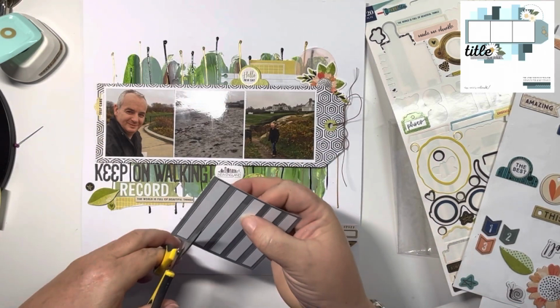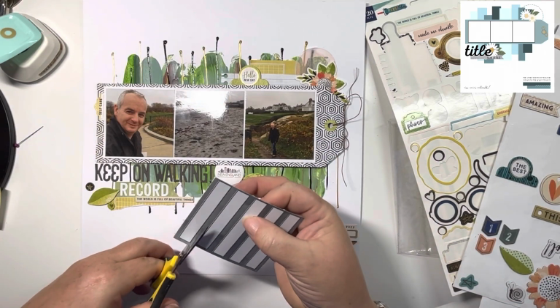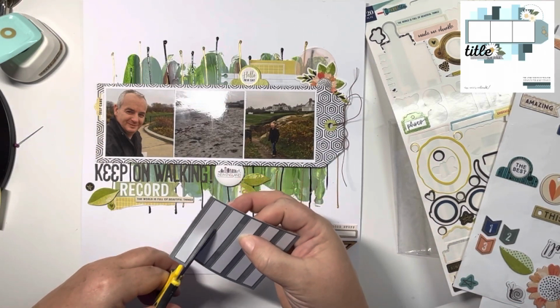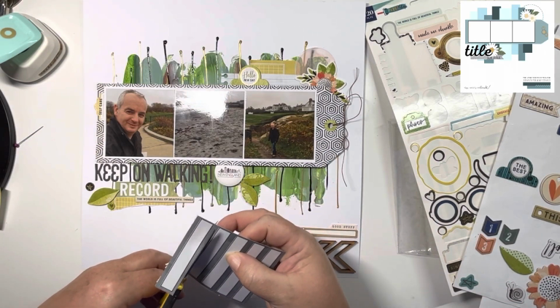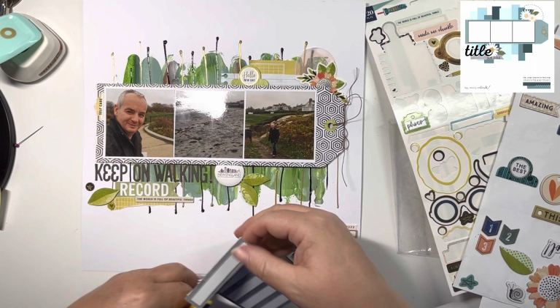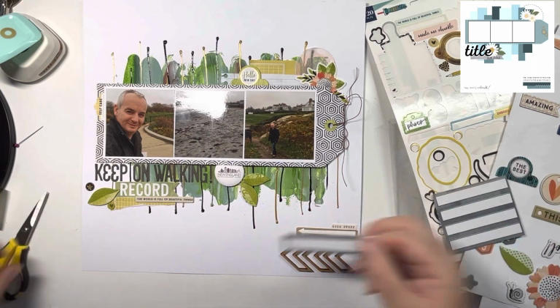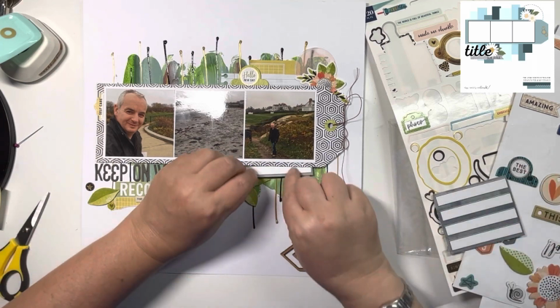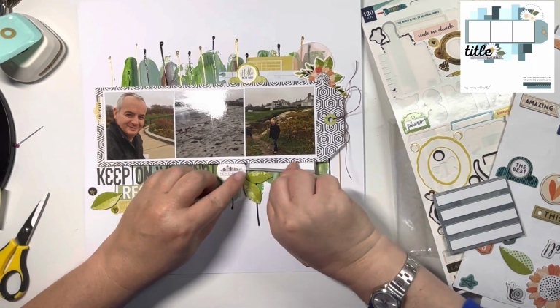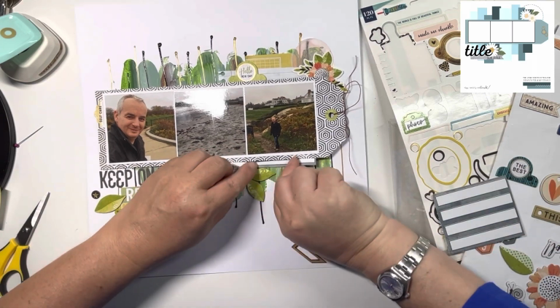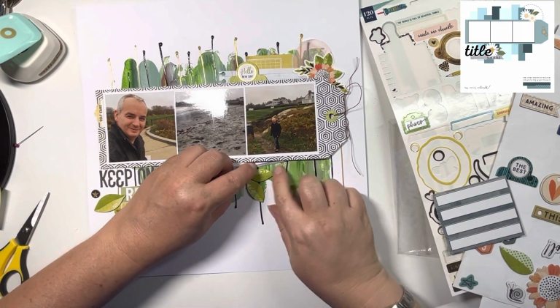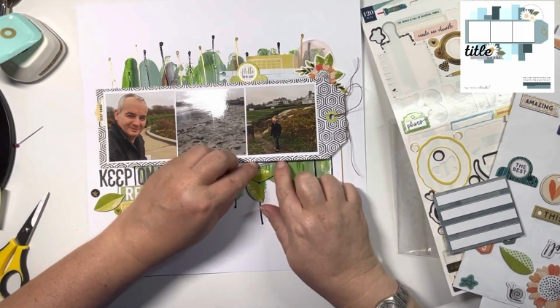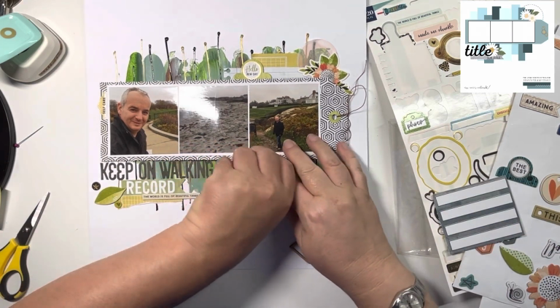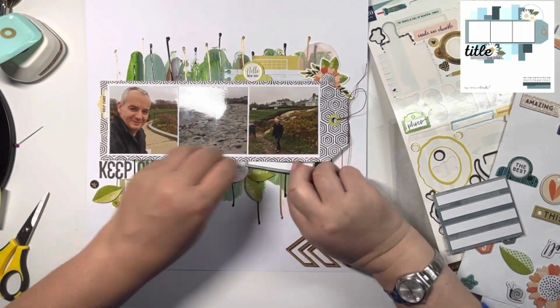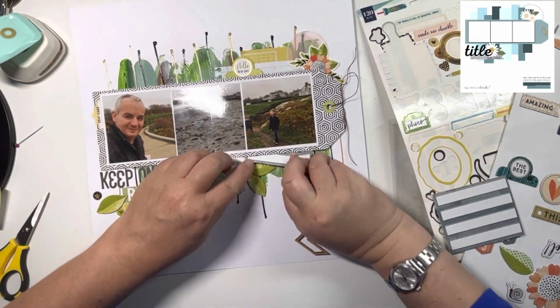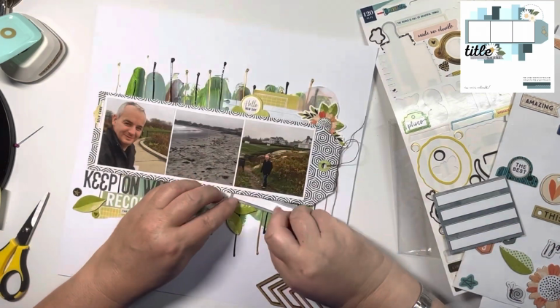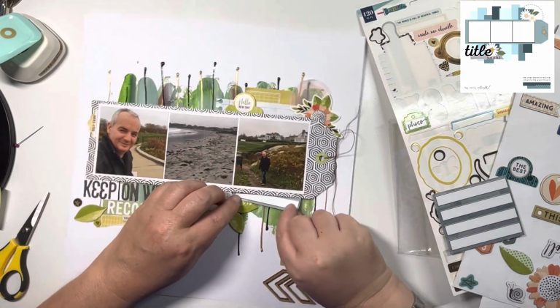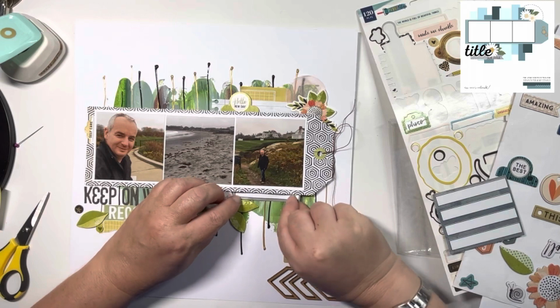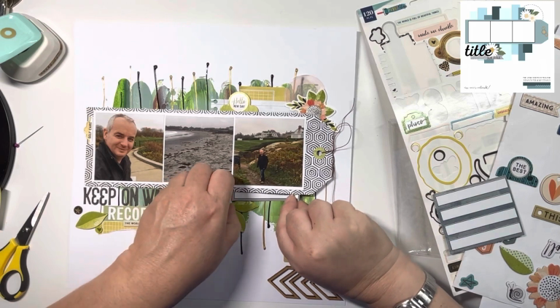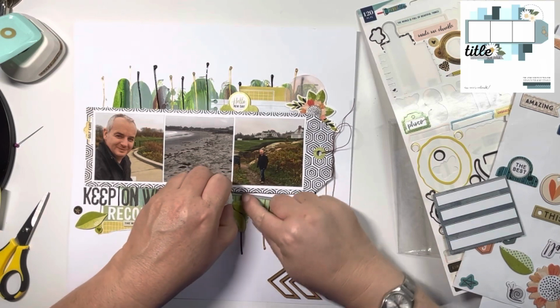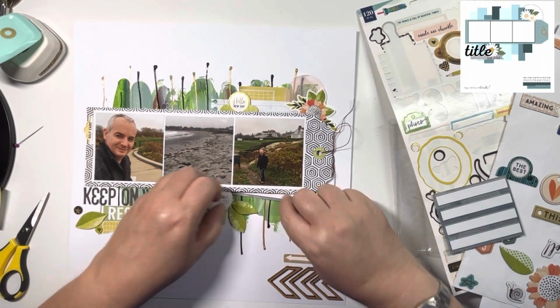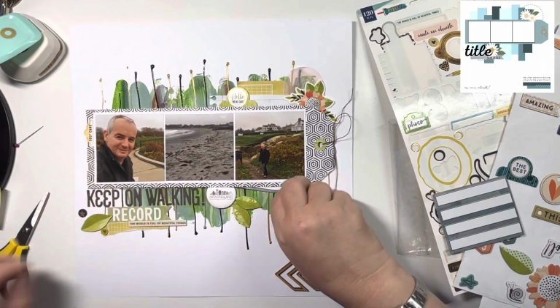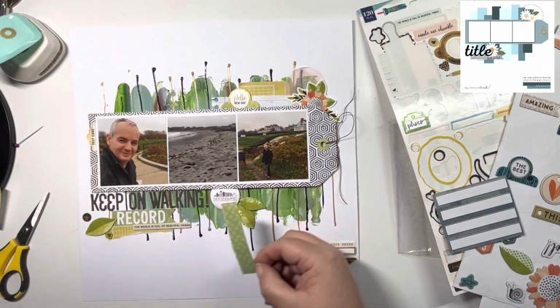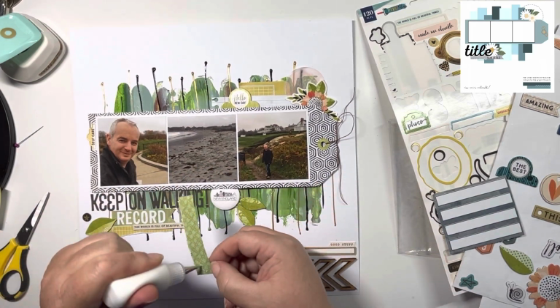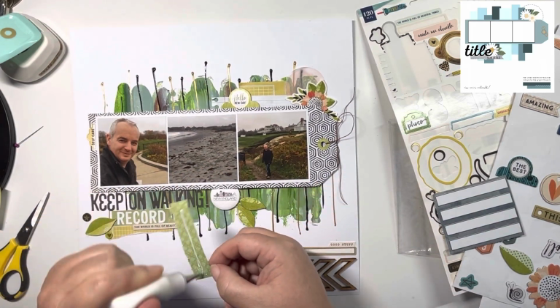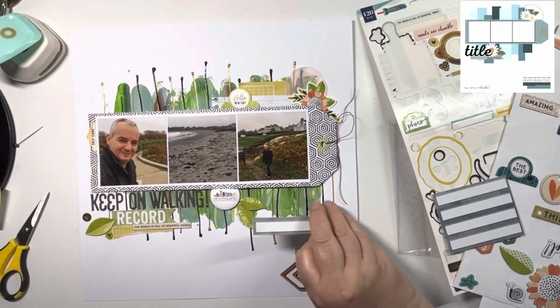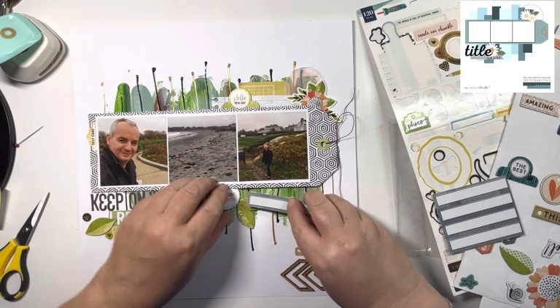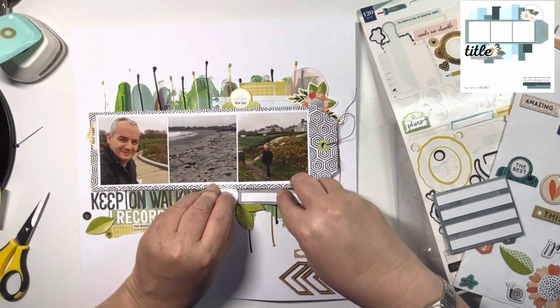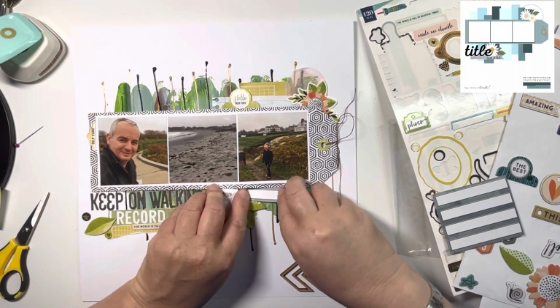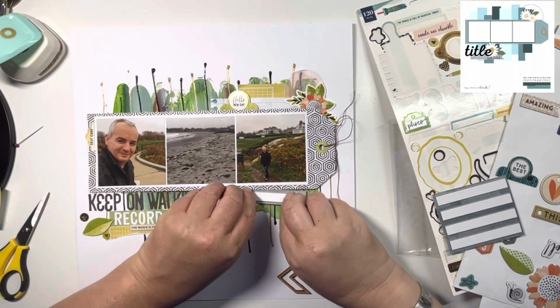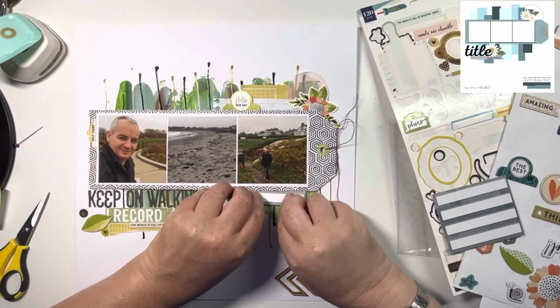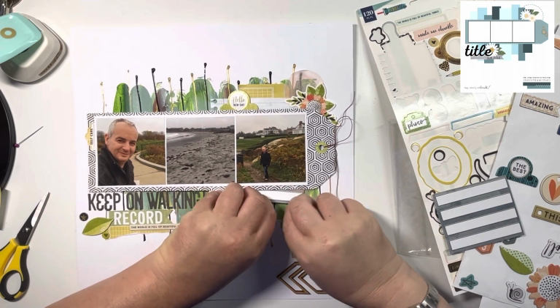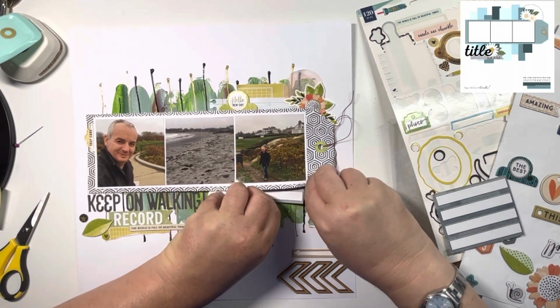Now adding a little label across the bottom here. I just felt it was a bit empty next to that flare badge, so just filling in the gaps — I do love a label. This is from one of the cut-aparts from the 12x12 papers.